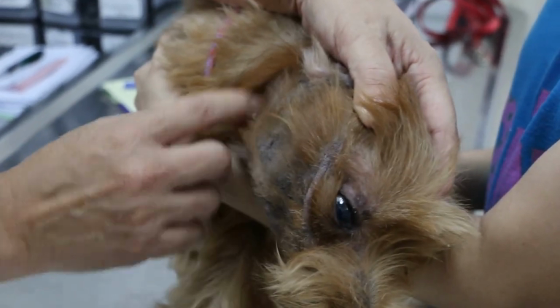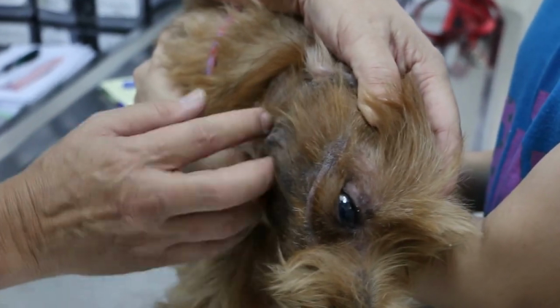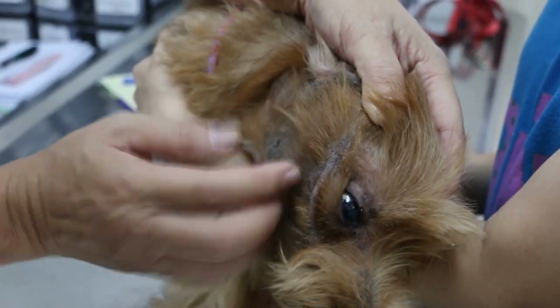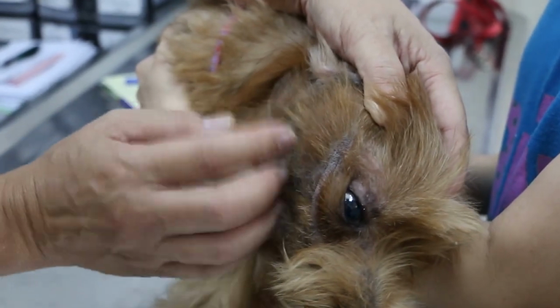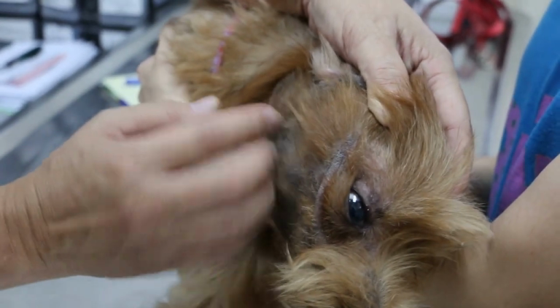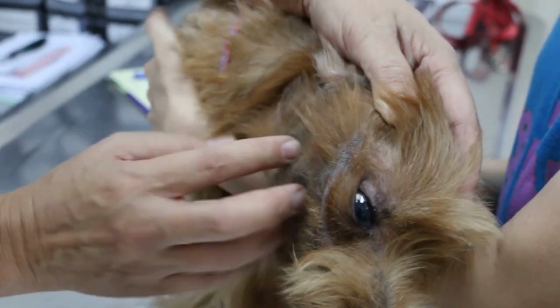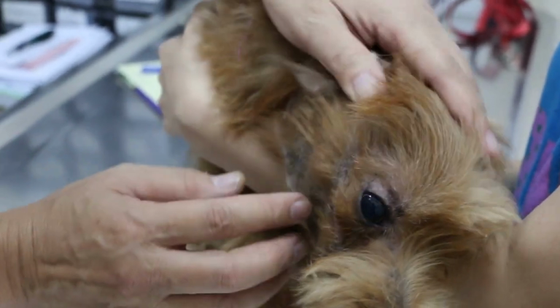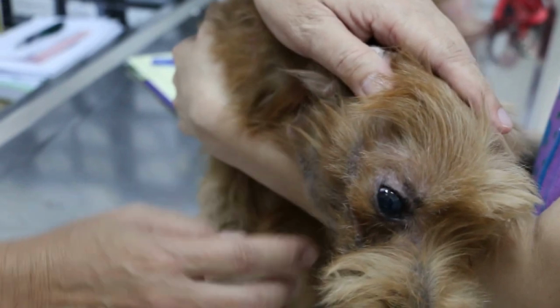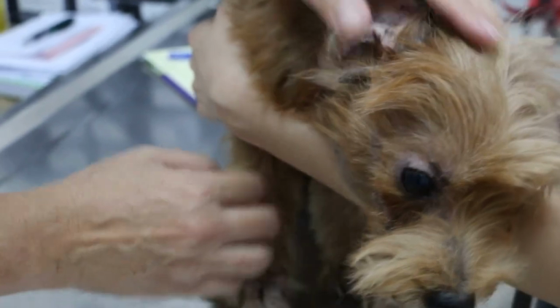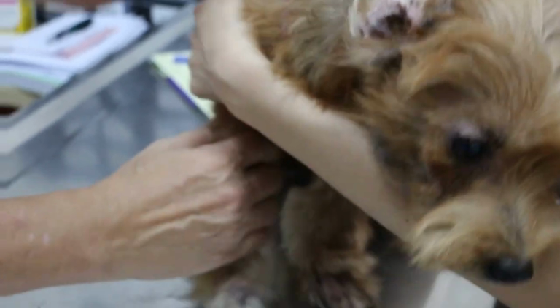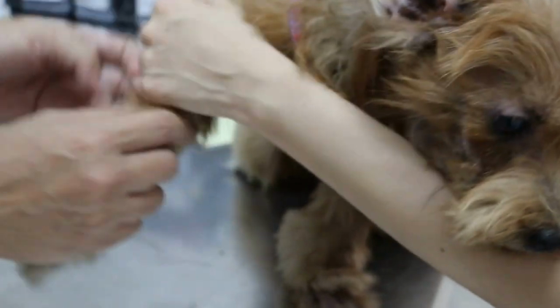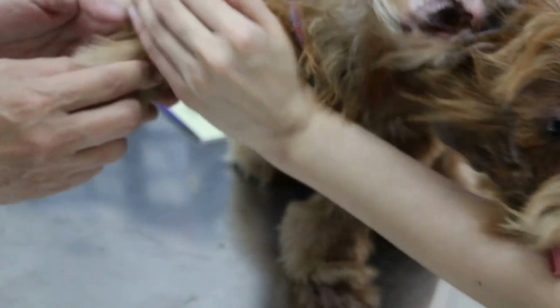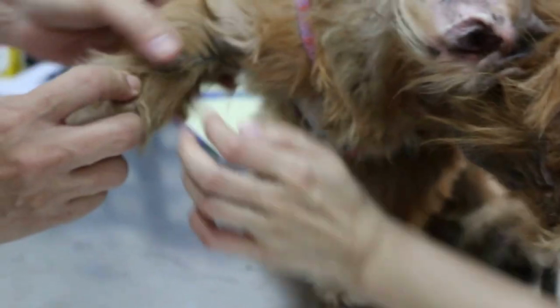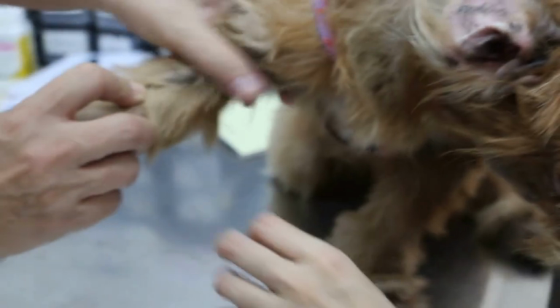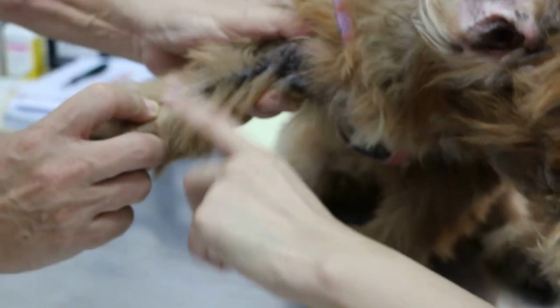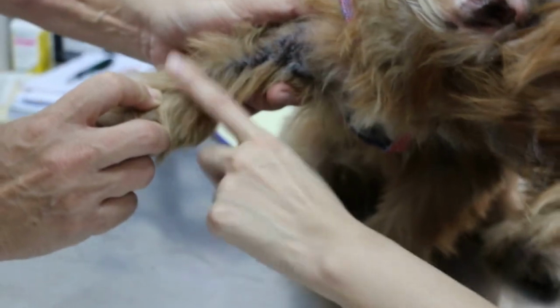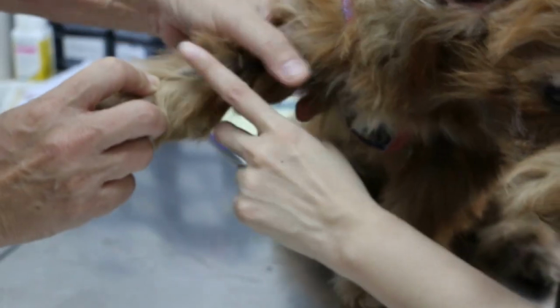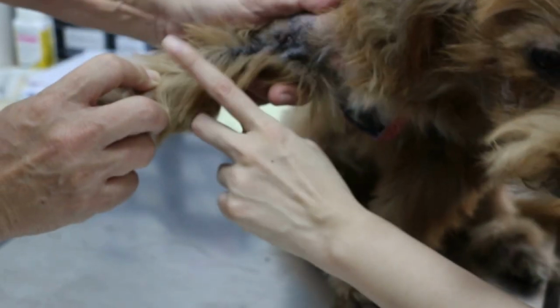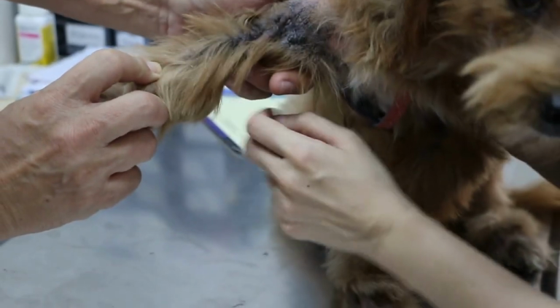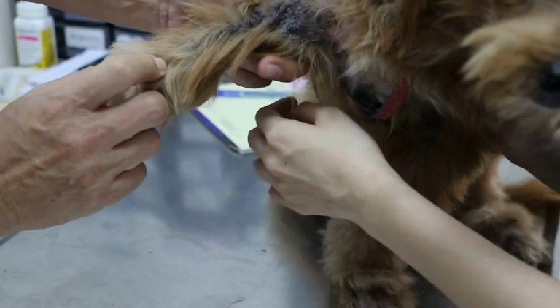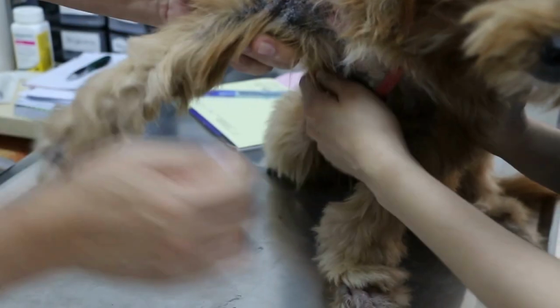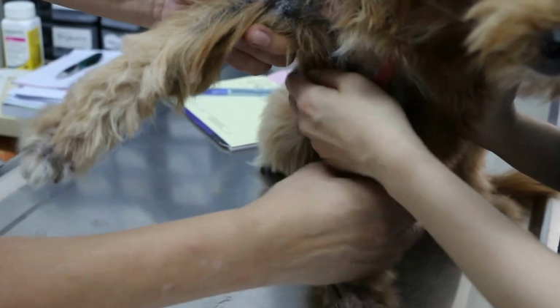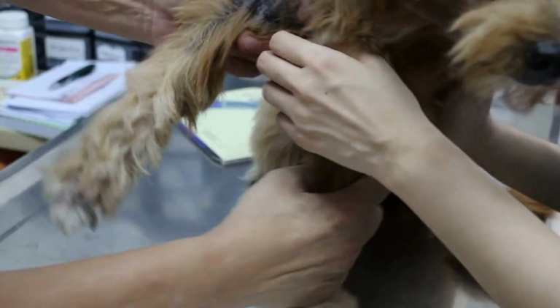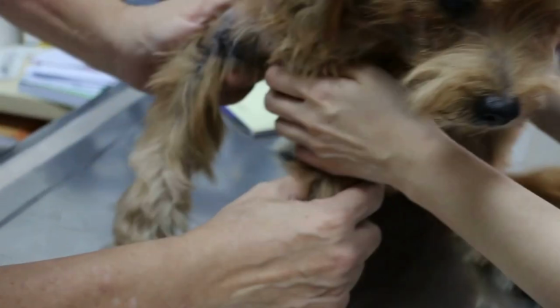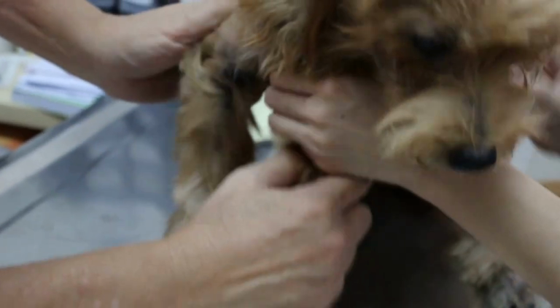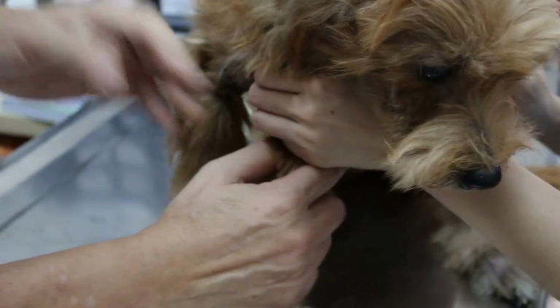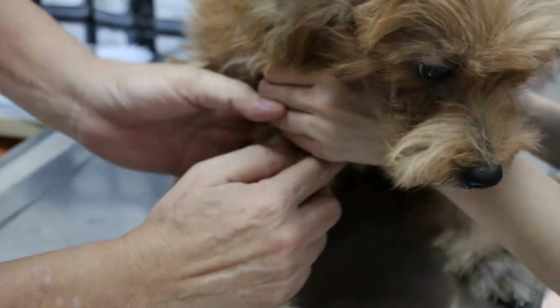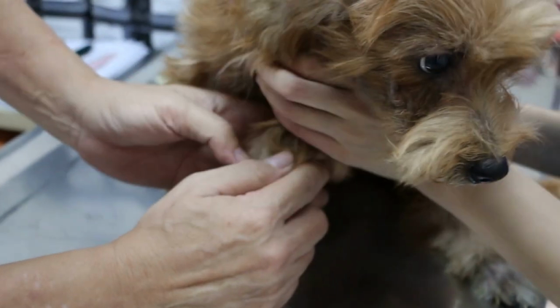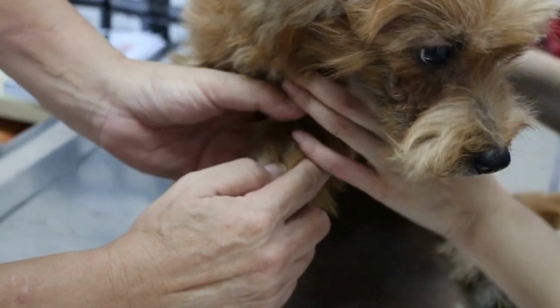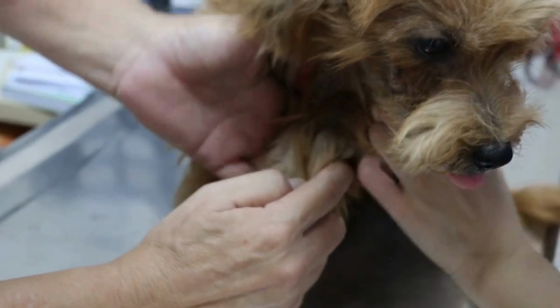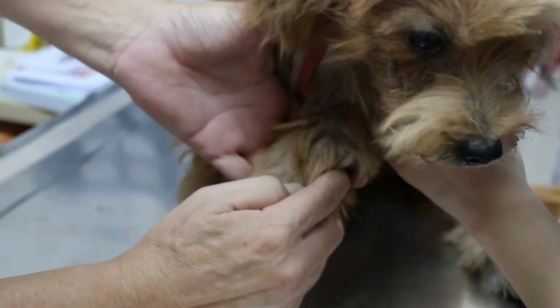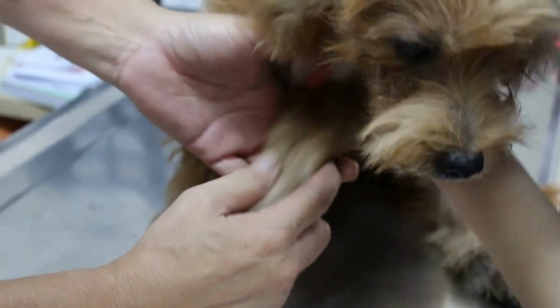Now all this could be due to the ears — the infection. The dog is scratching, using the back leg. And you can see the elbow here — she's biting the elbow on this side as well. How long has it been going on? Many years.